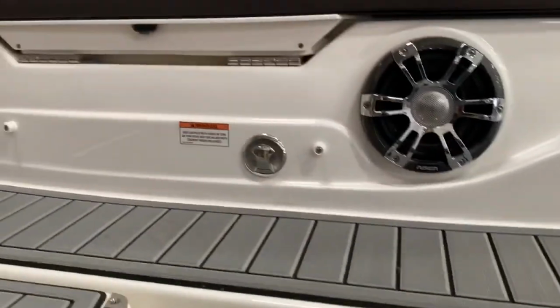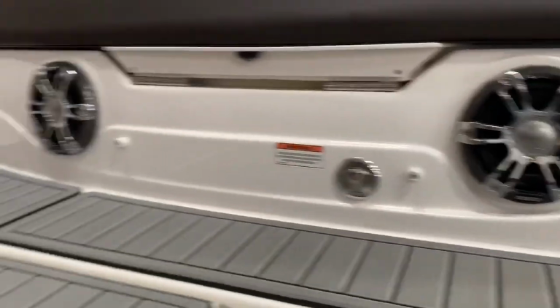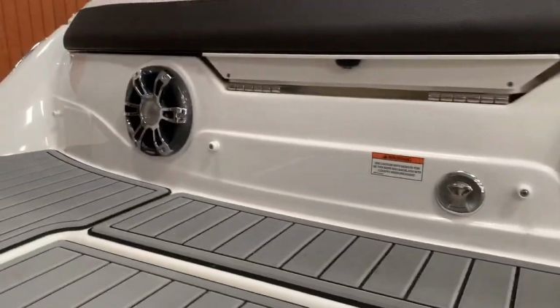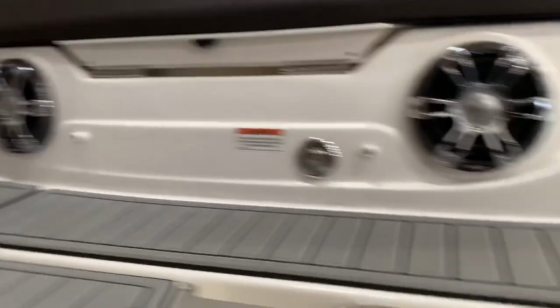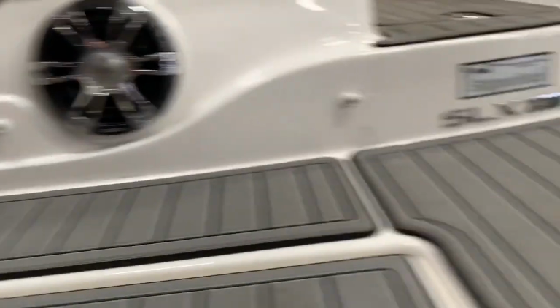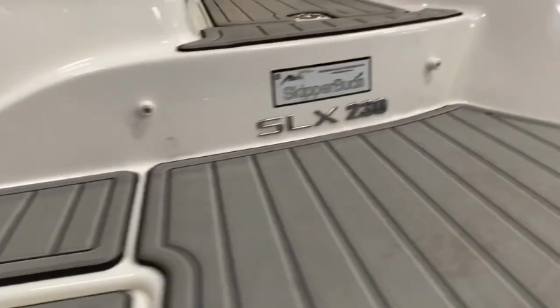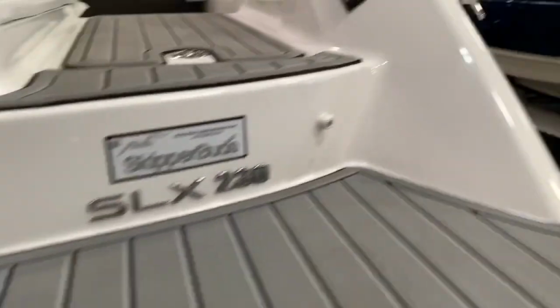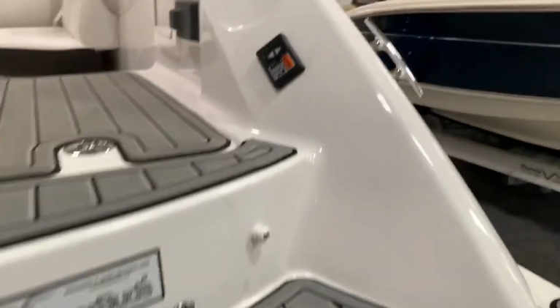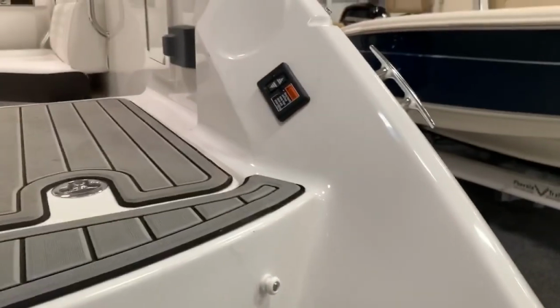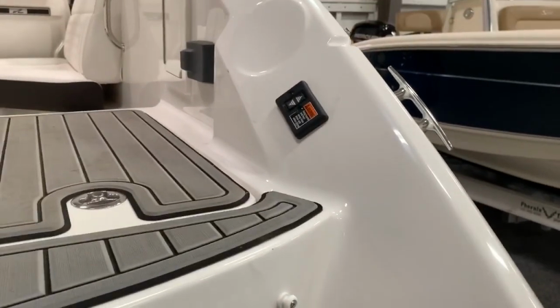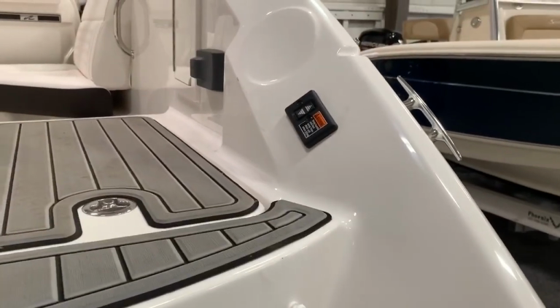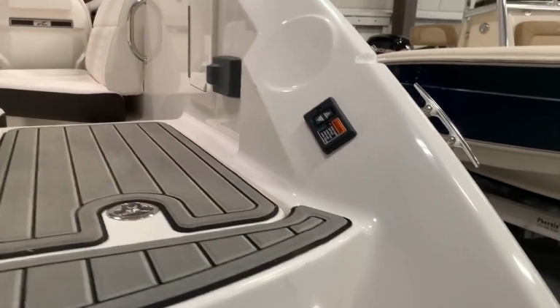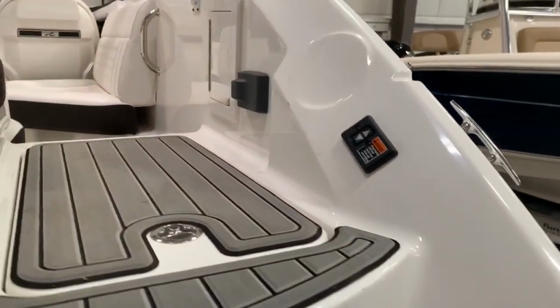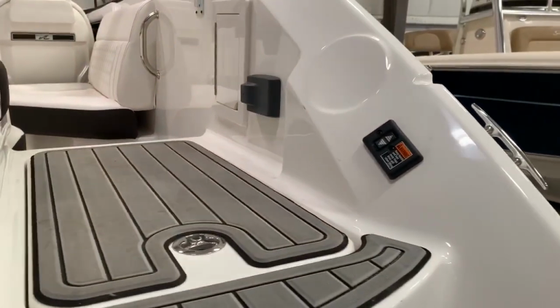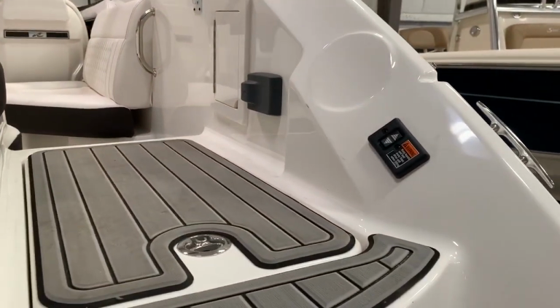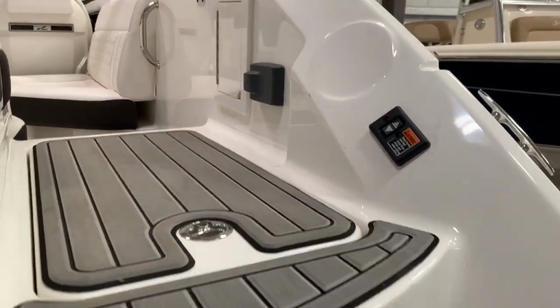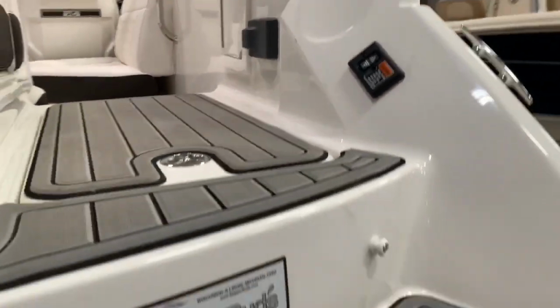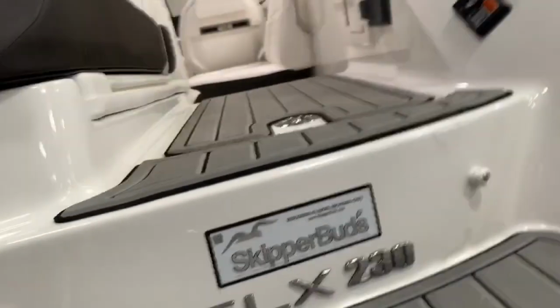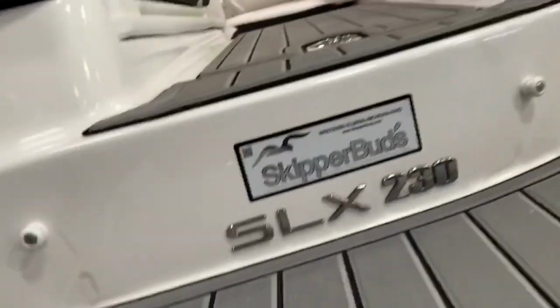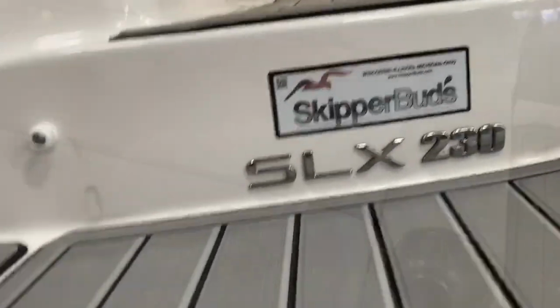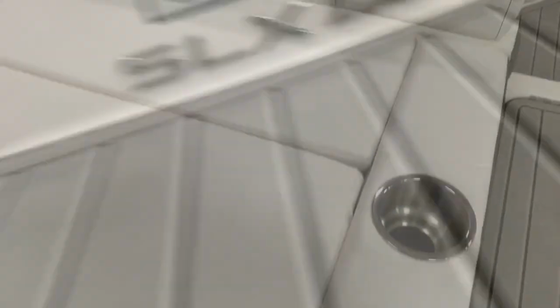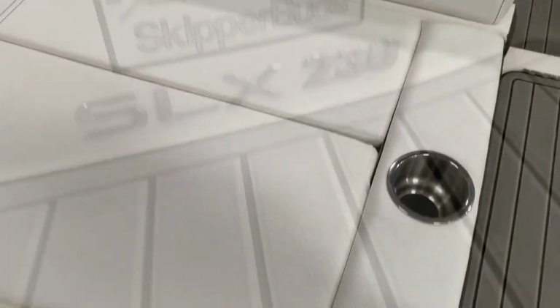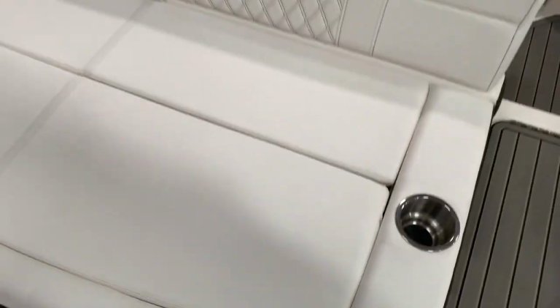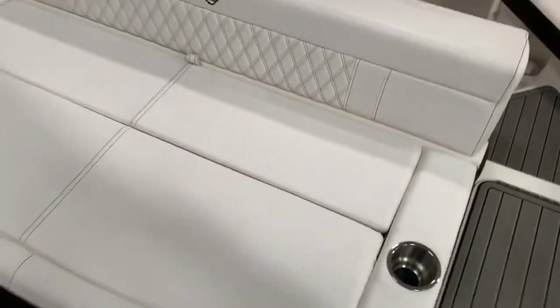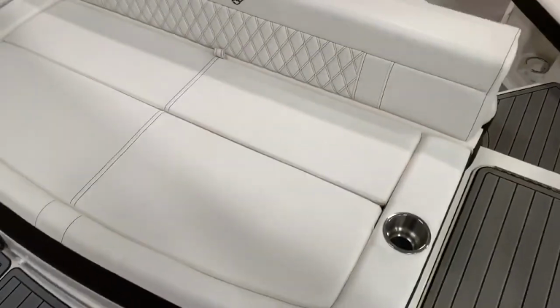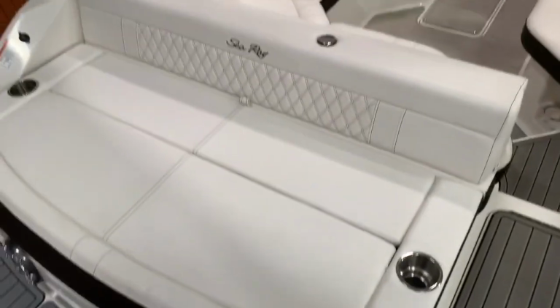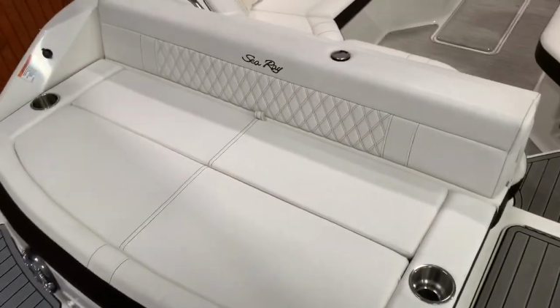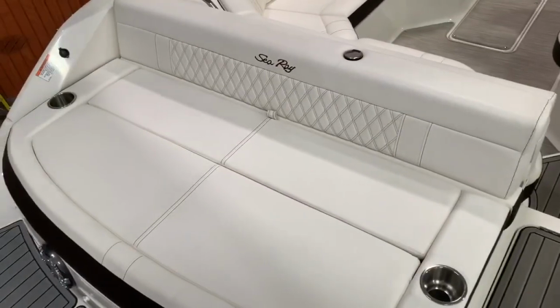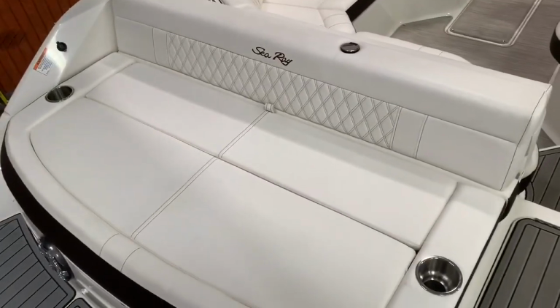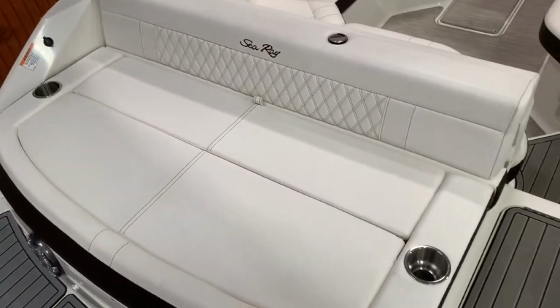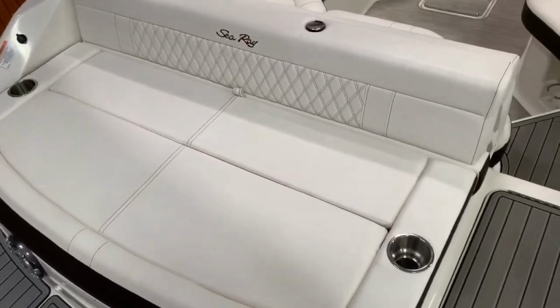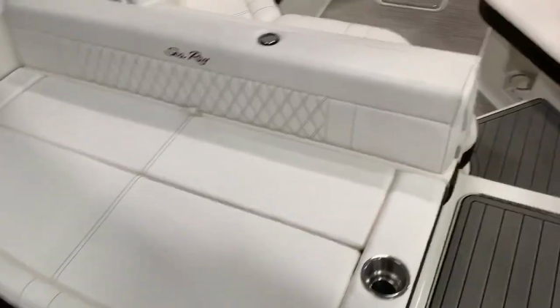You've got speakers on the back of the boat. You've got a trim switch on the back of the boat as well as a stereo remote. There's your bench on the stern for sitting at the sandbar watching the water.